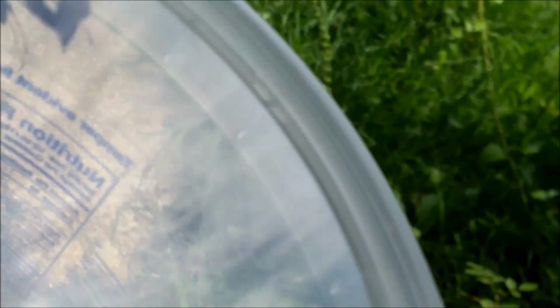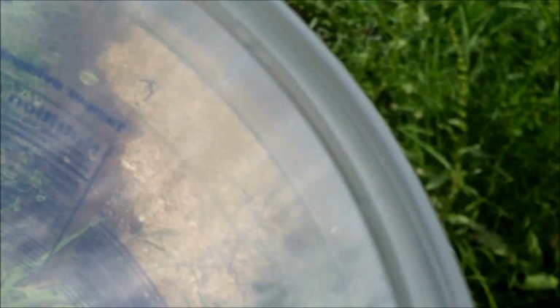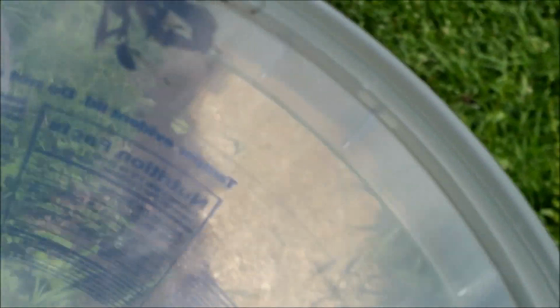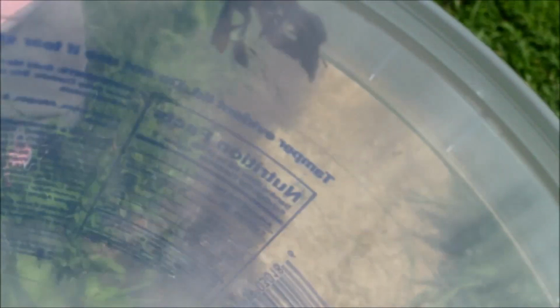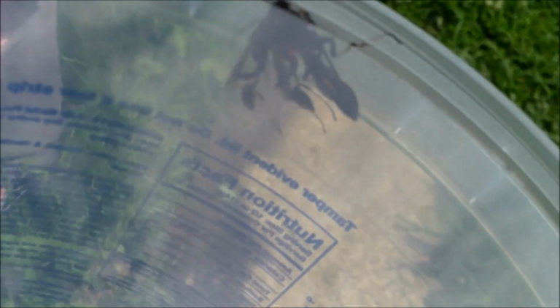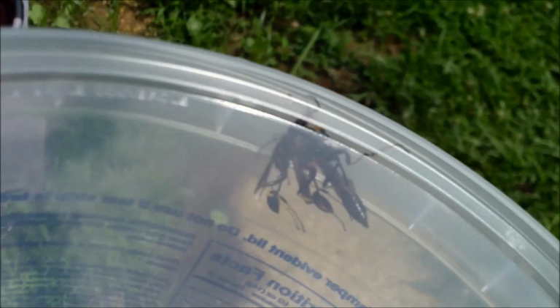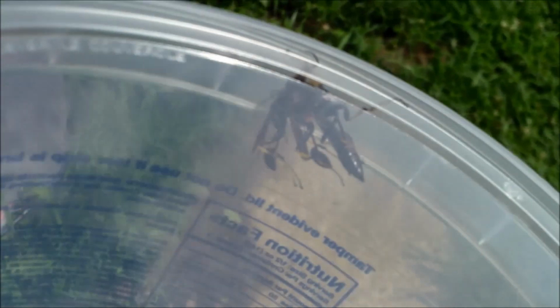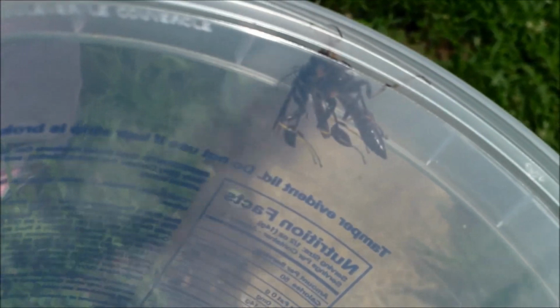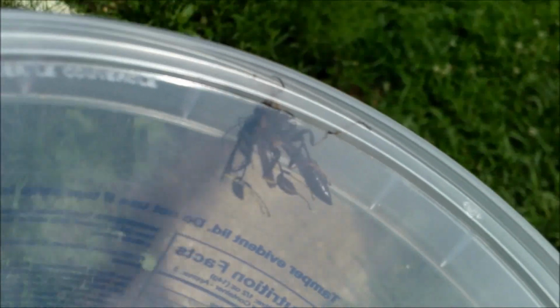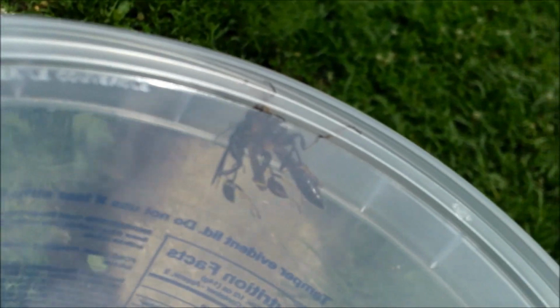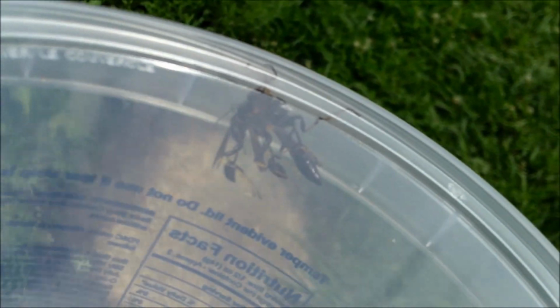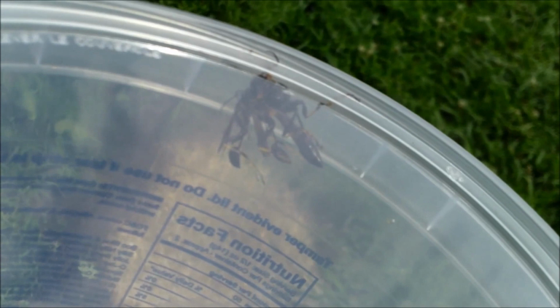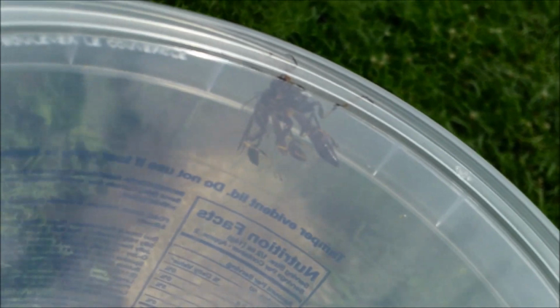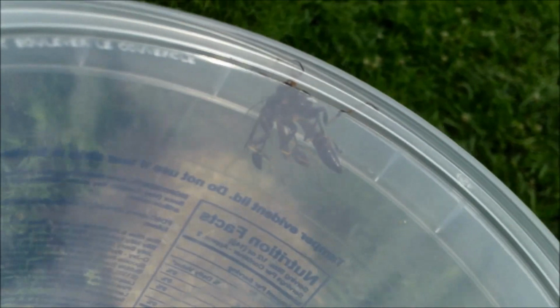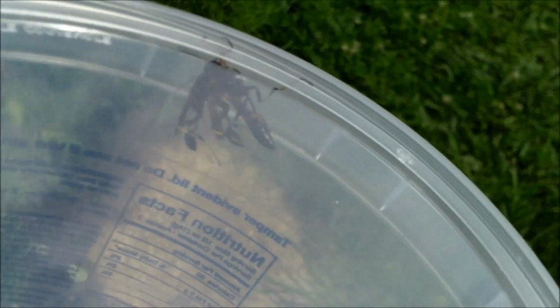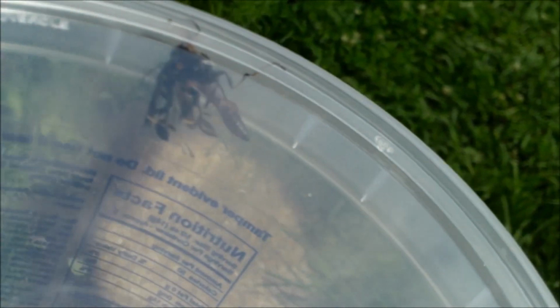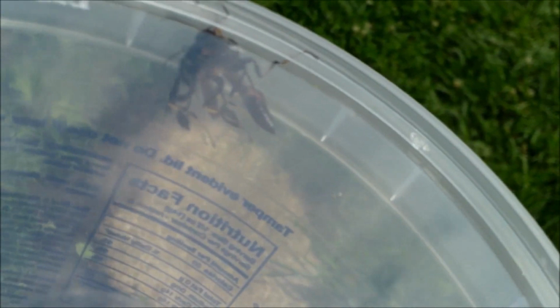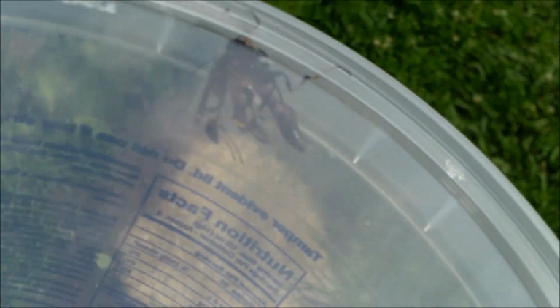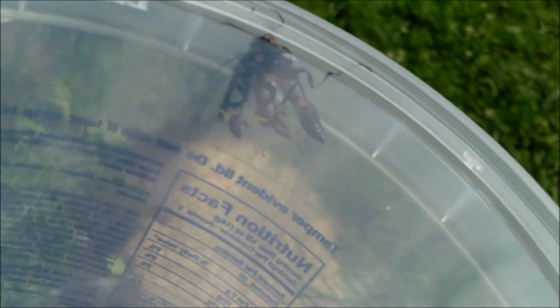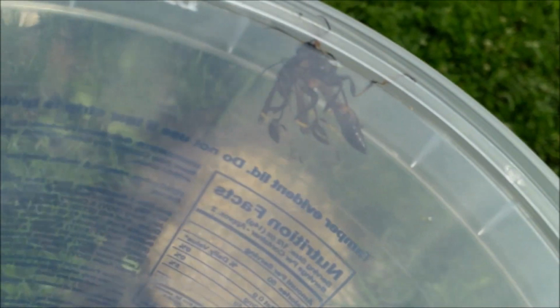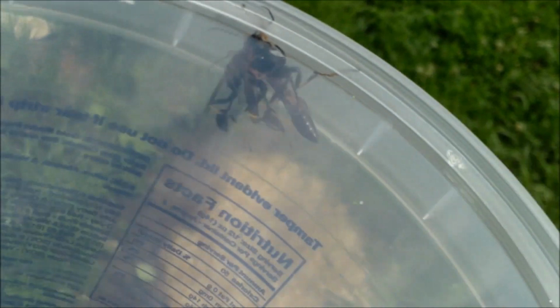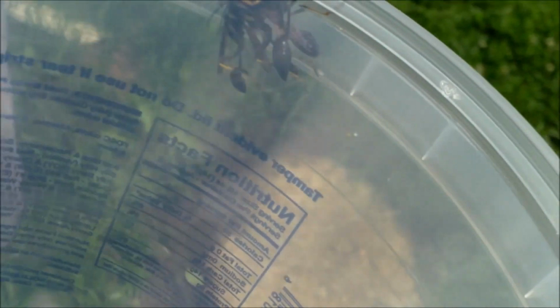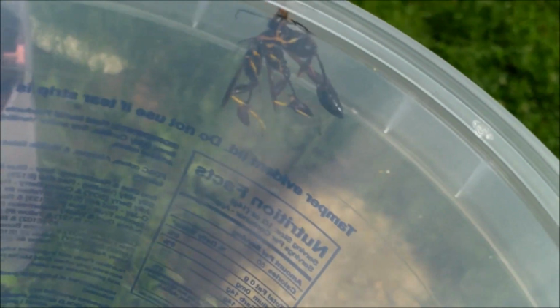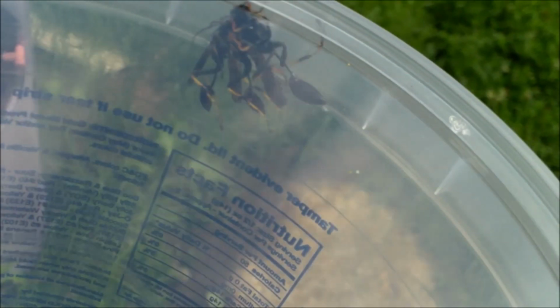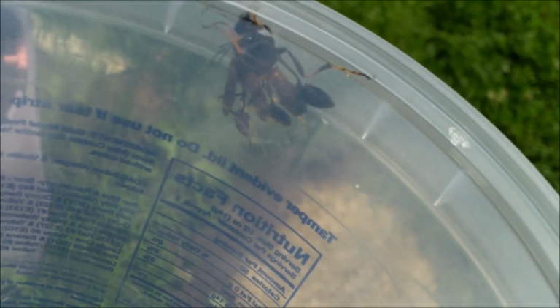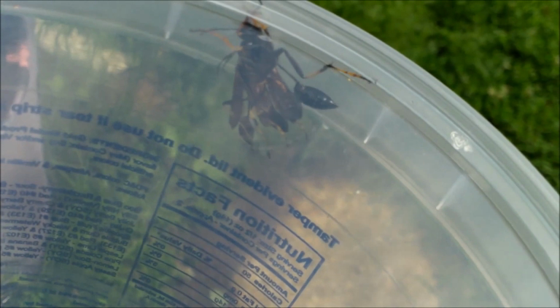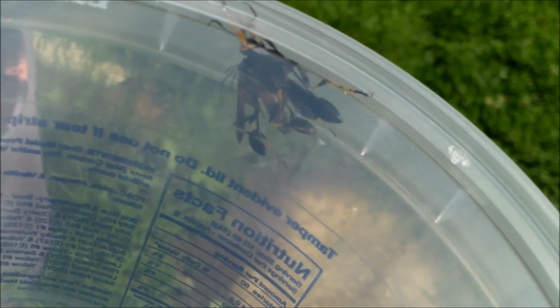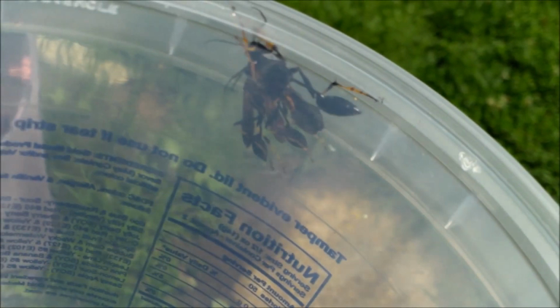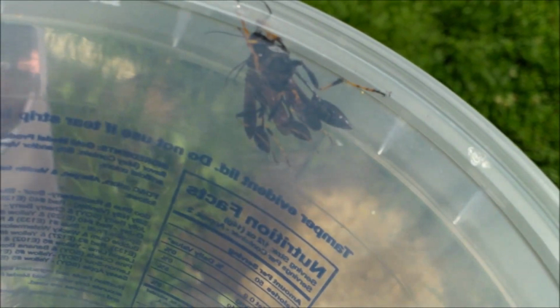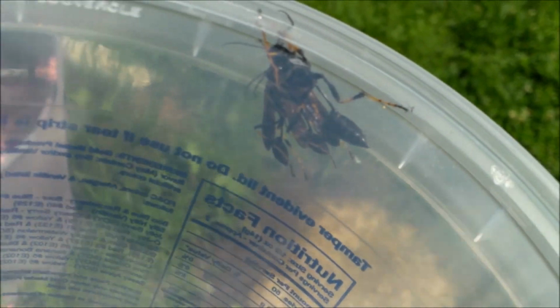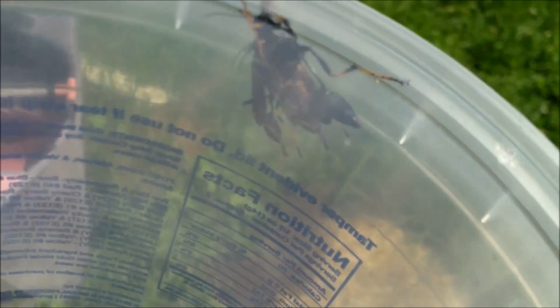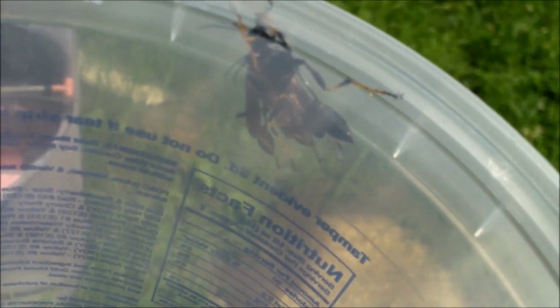Hi. I saw these — I was coming out to get the cats, and I saw these little... they're not wasps, I'm not sure what they are. Dirt daubers.